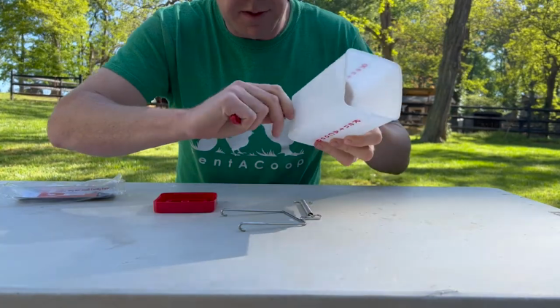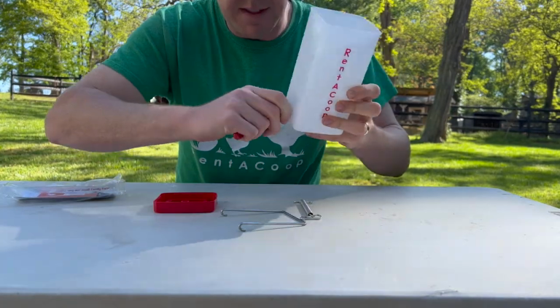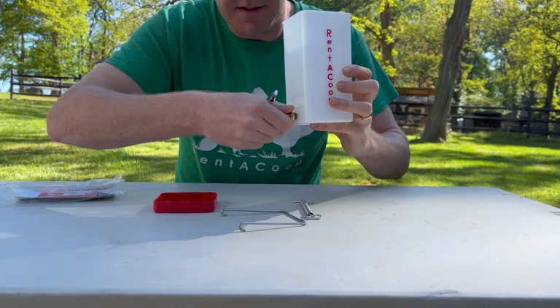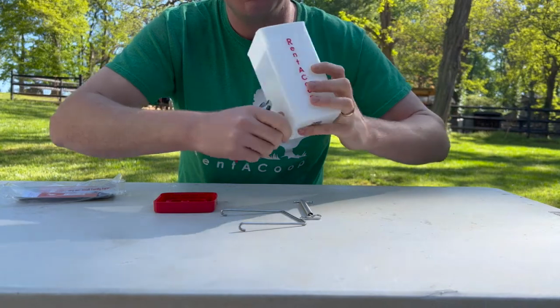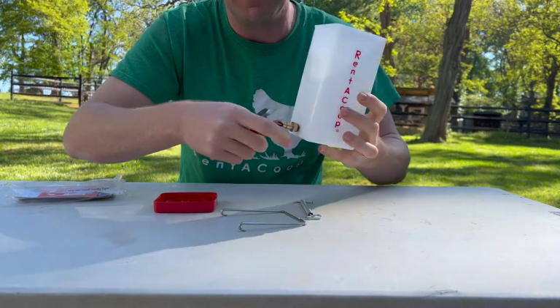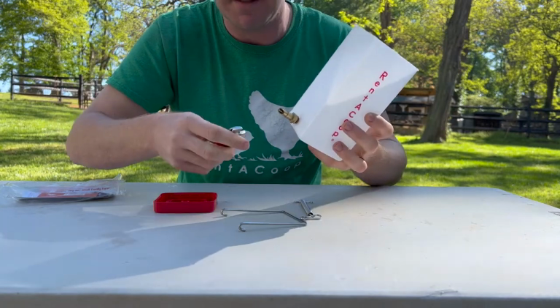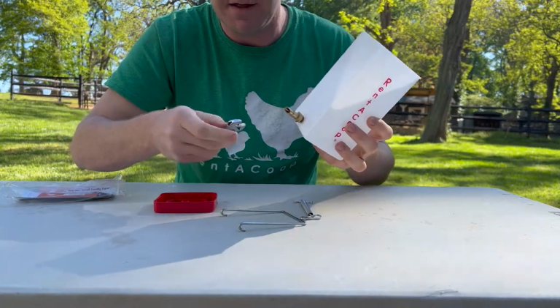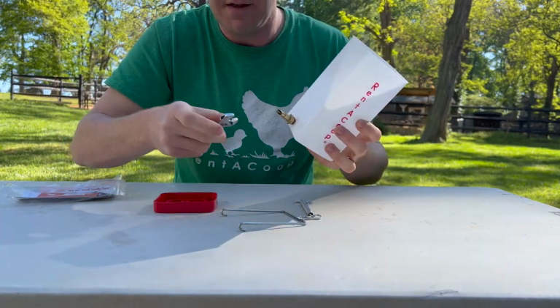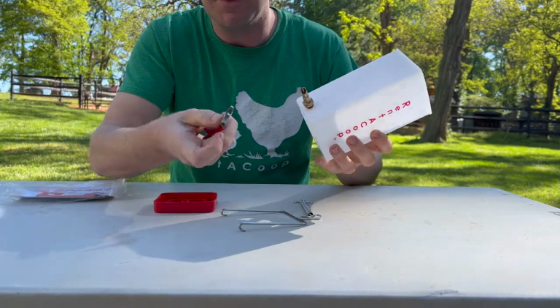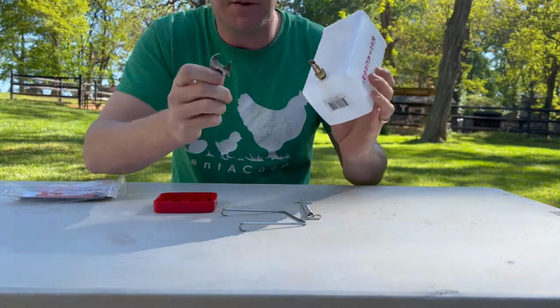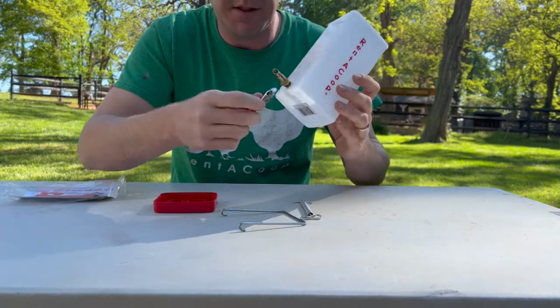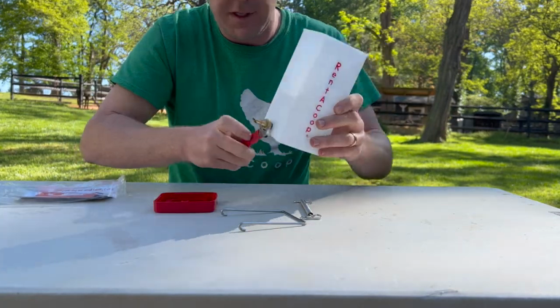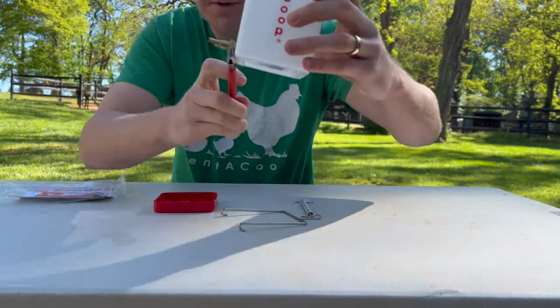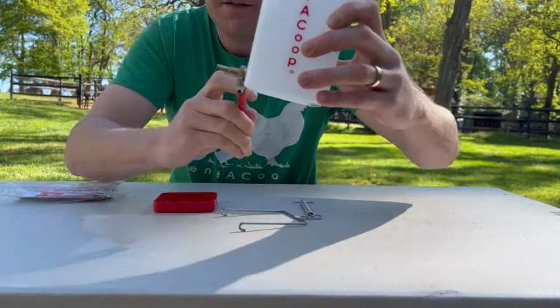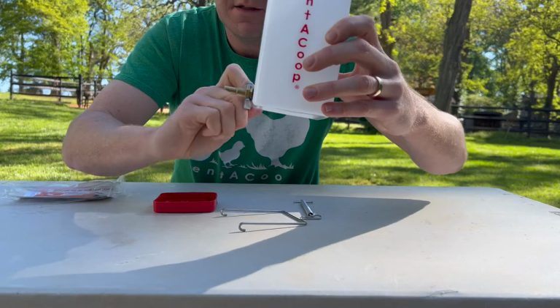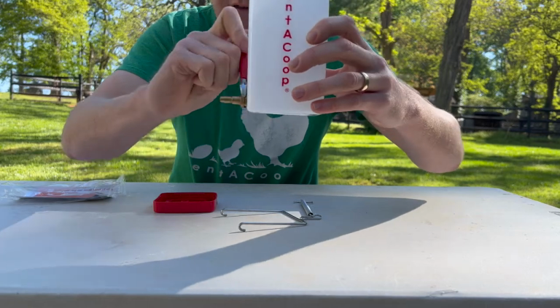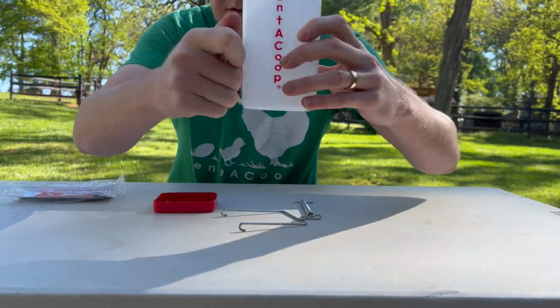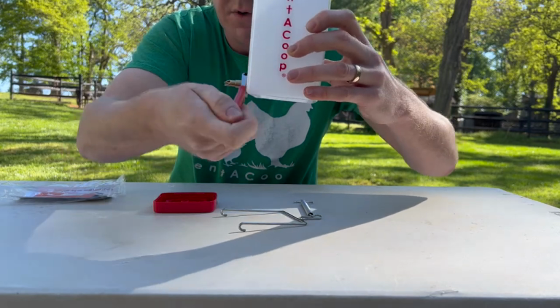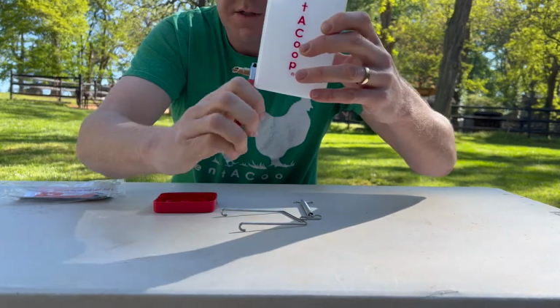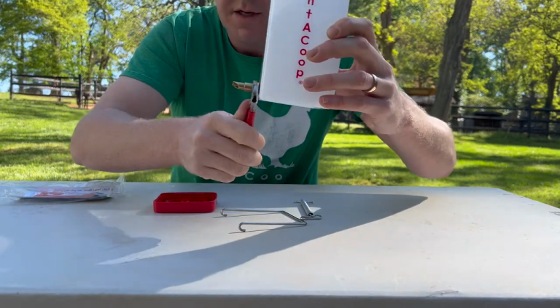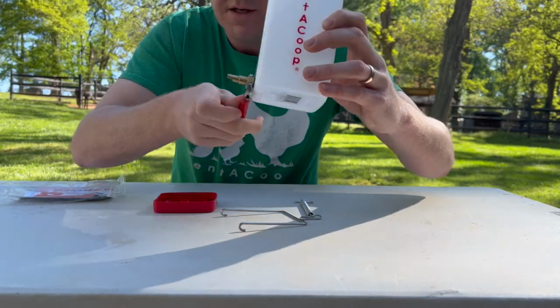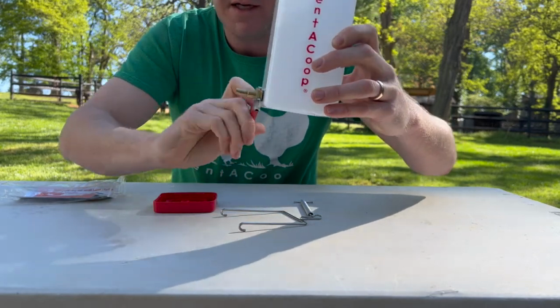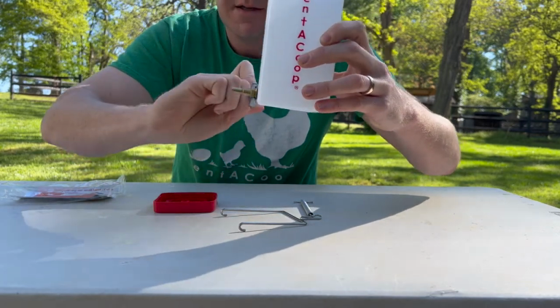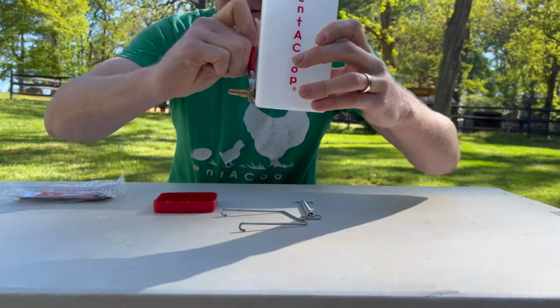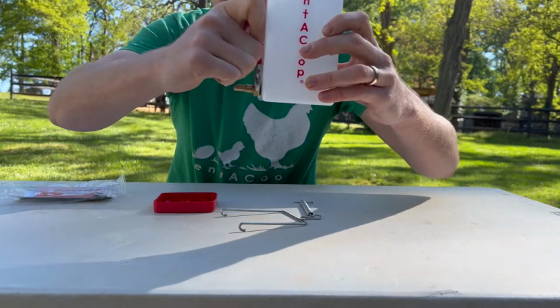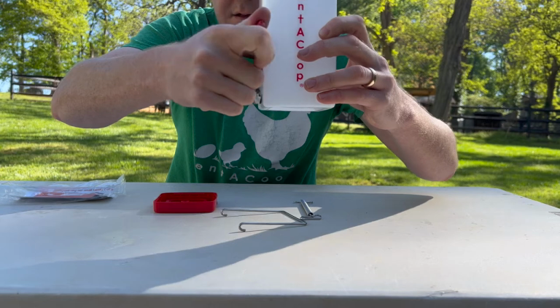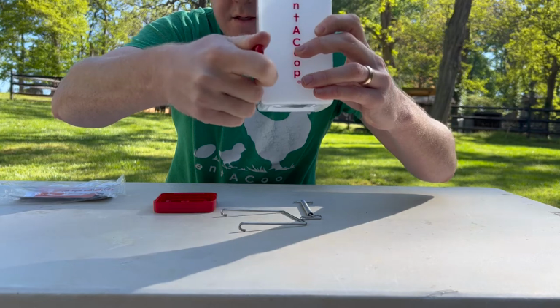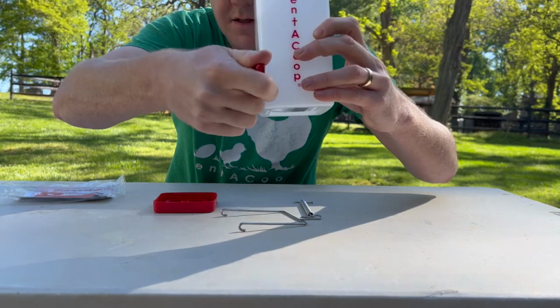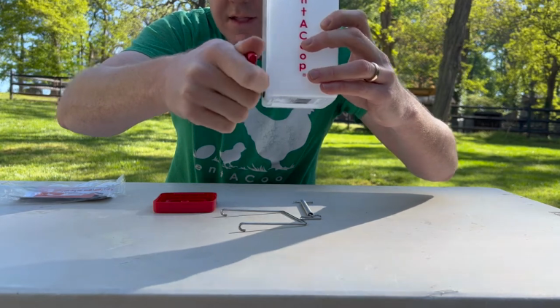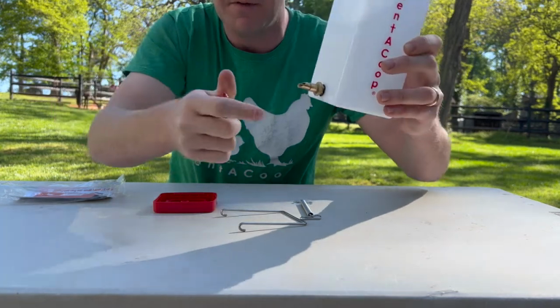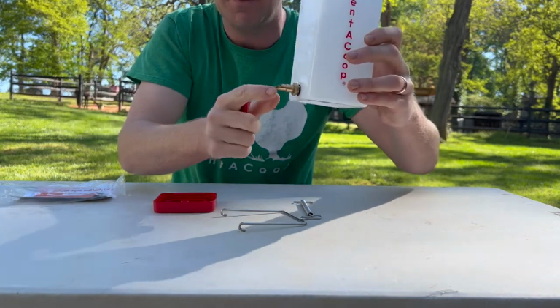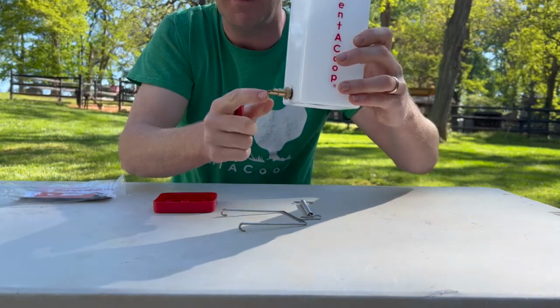Twist the brass nipple in as much as you can with your hand, and then you can get an adjustable wrench. Twist it until the washer is tight against the container and the lip of the nipple is on the bottom.